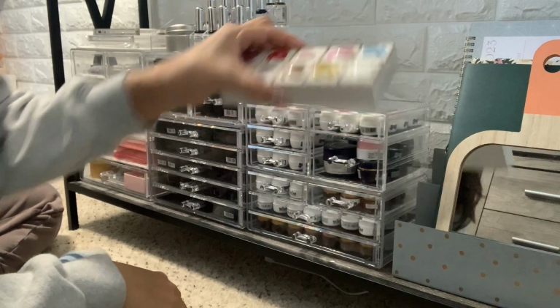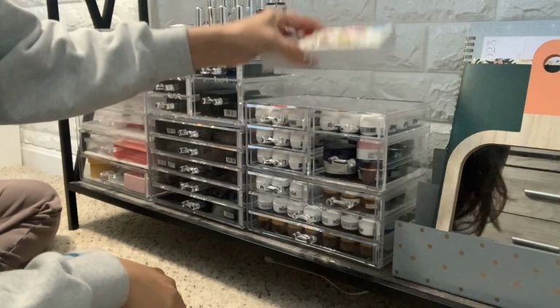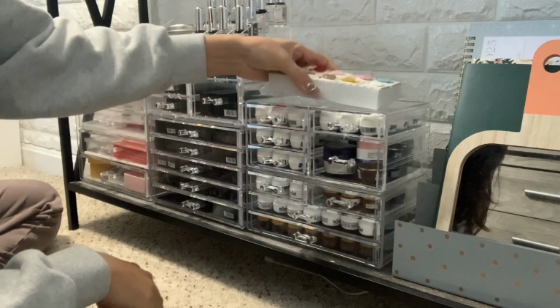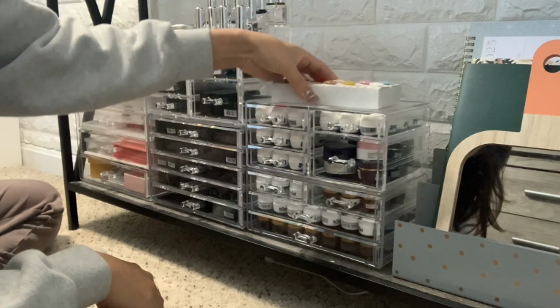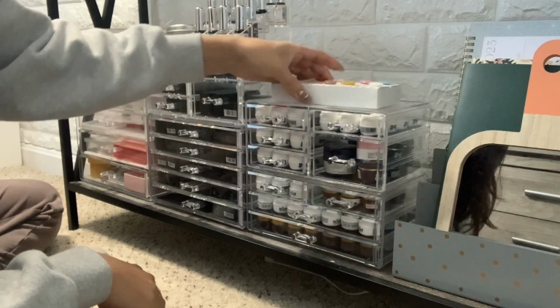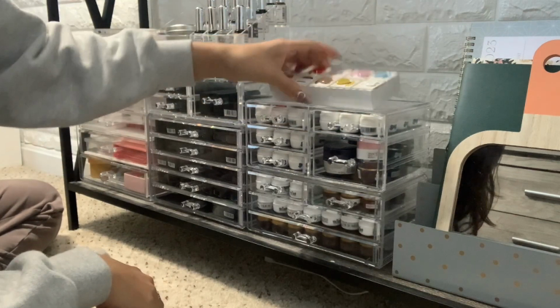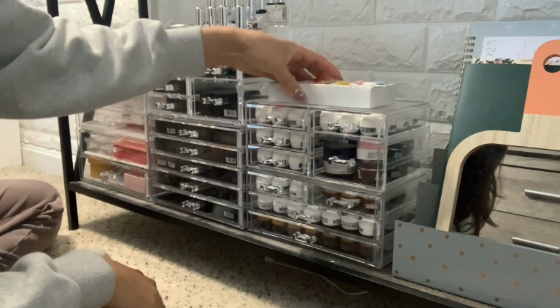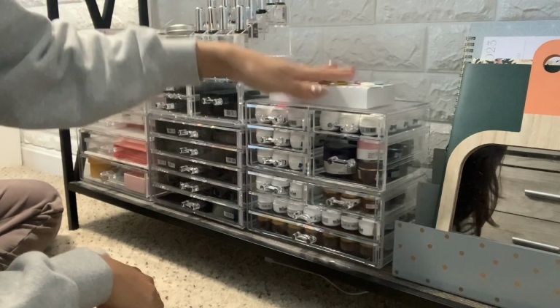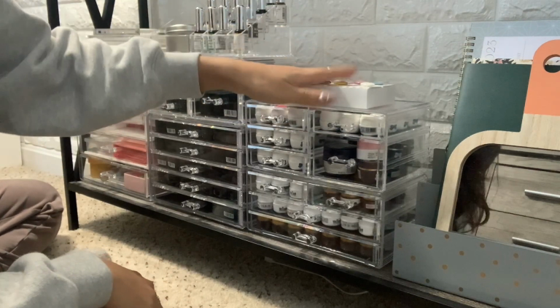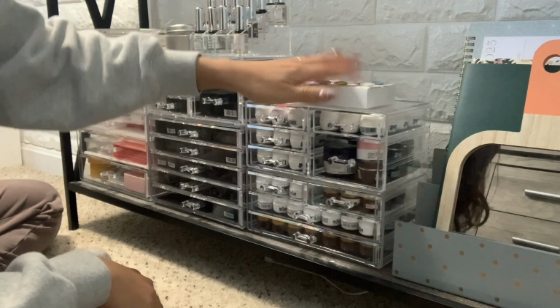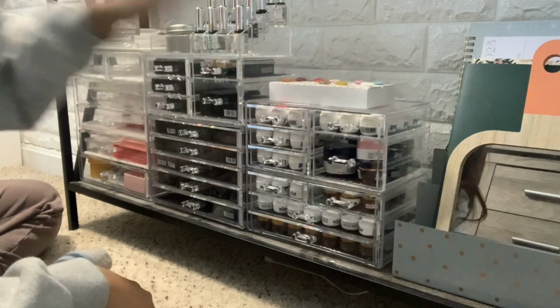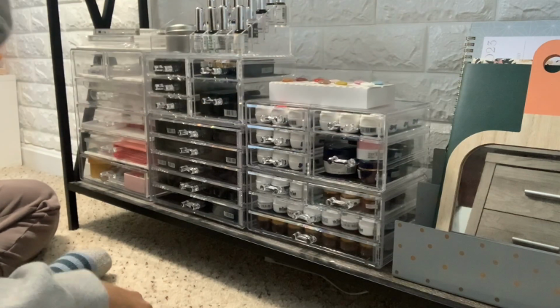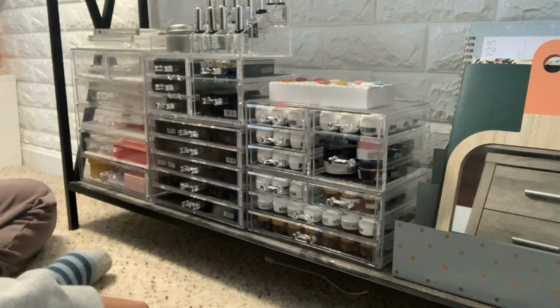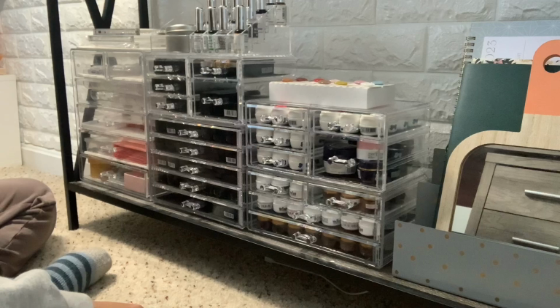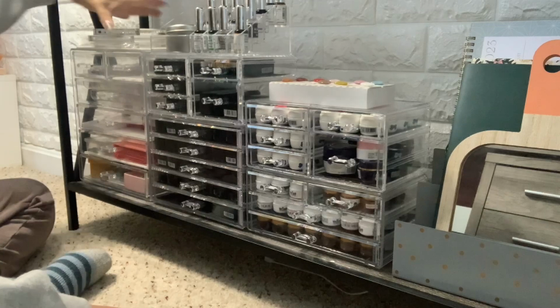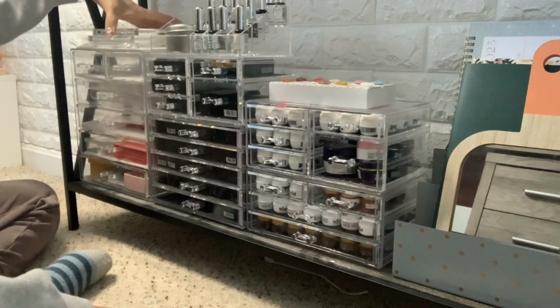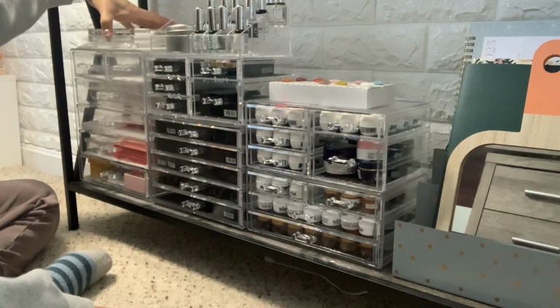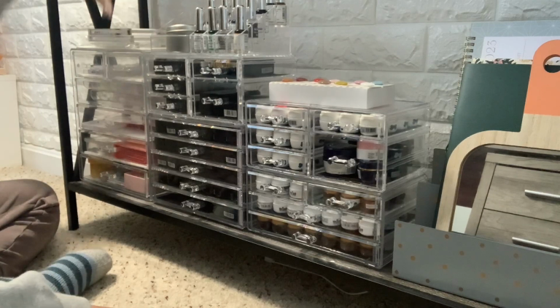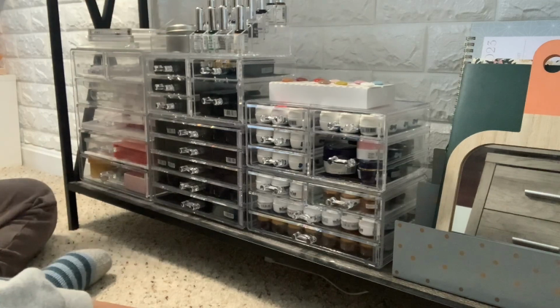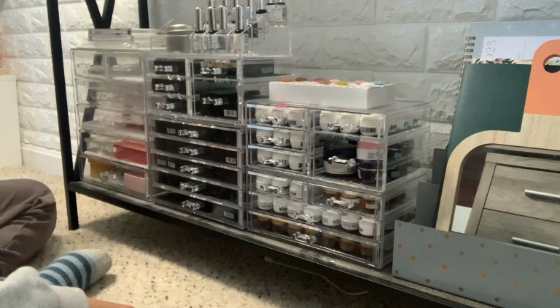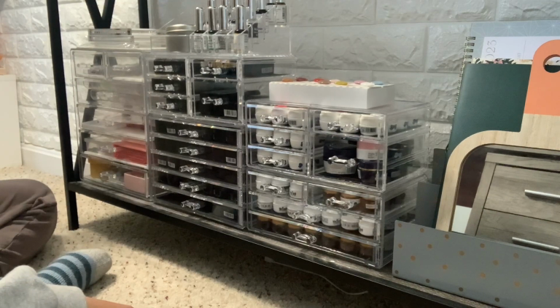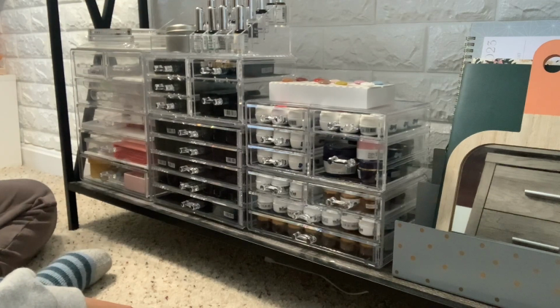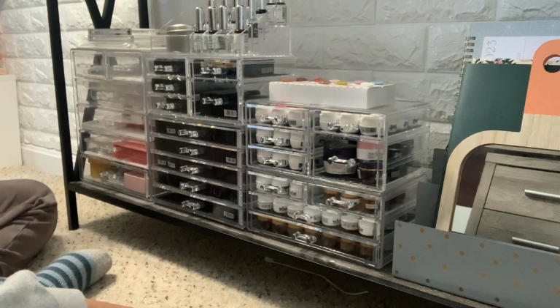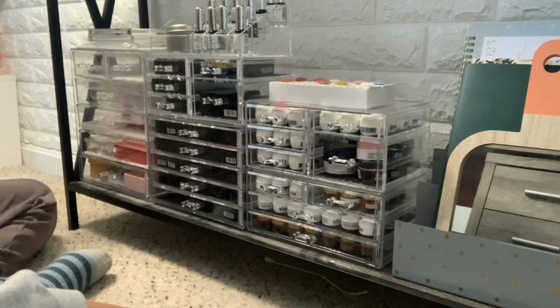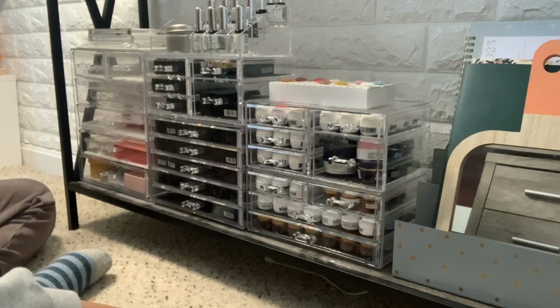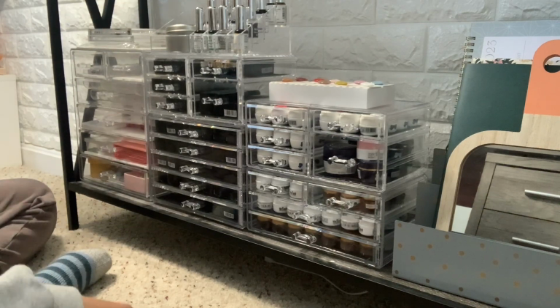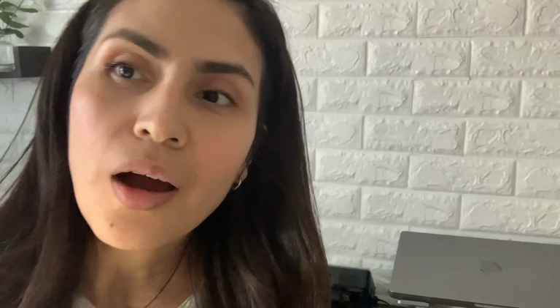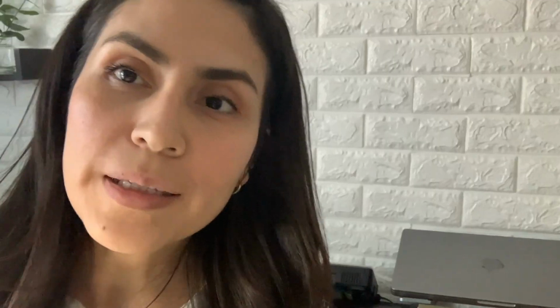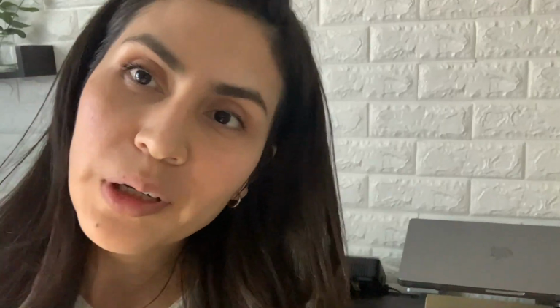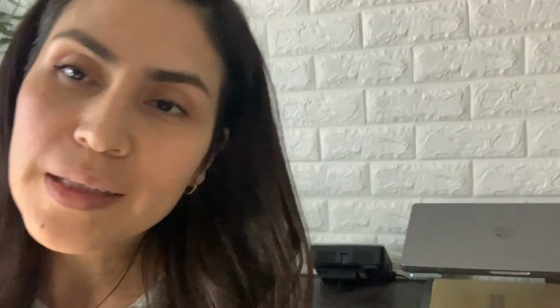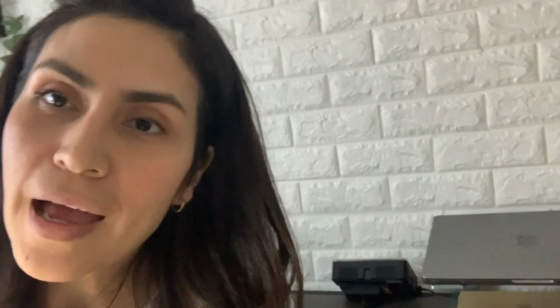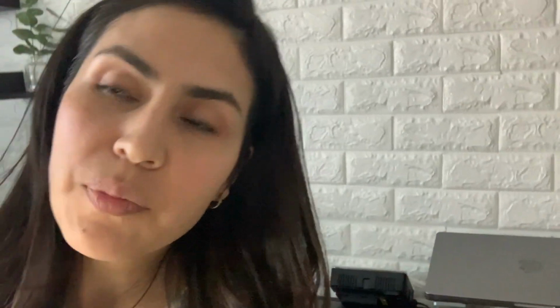My nail art and gels are organized by brand collections on the shelf. I also have my Leaf Gel cream gels up there, and I still want my e-file accessible. So now let's get to the last part of the setup, which I think is the most efficient.